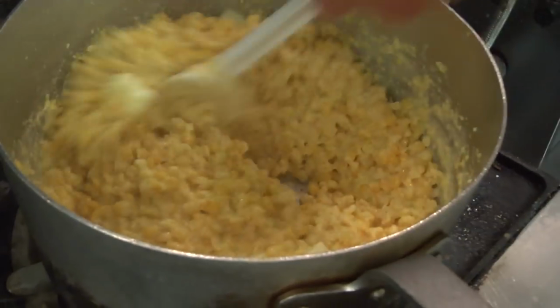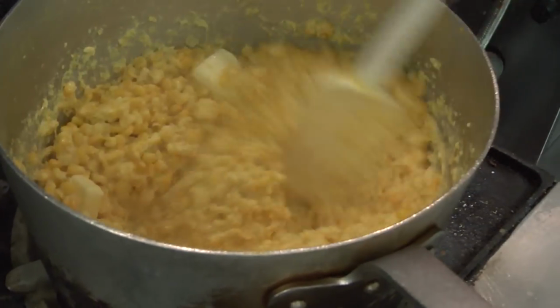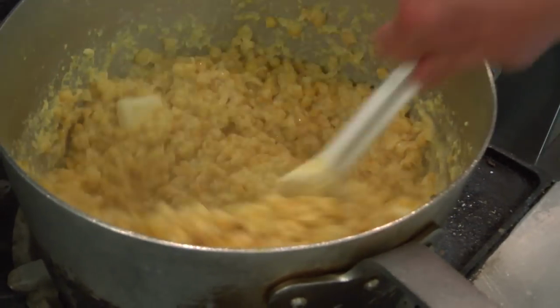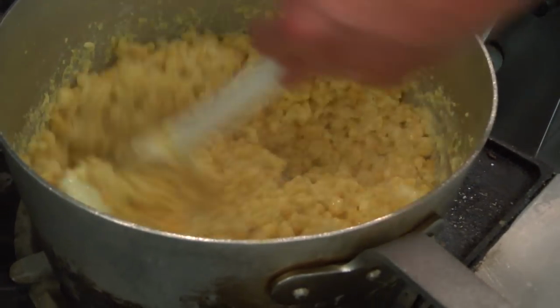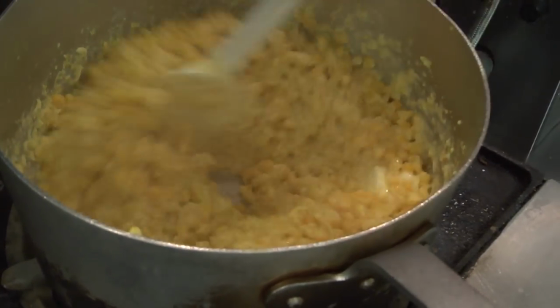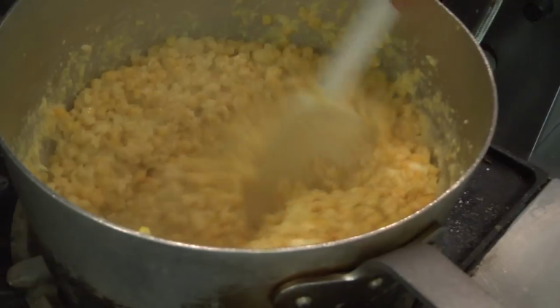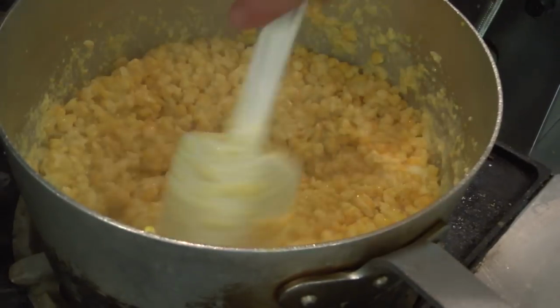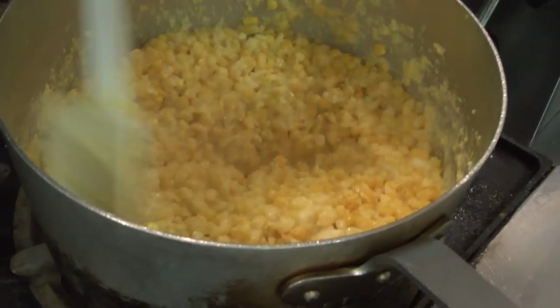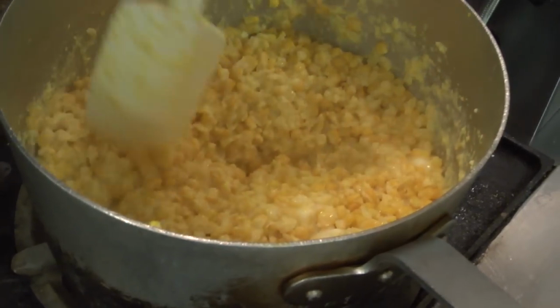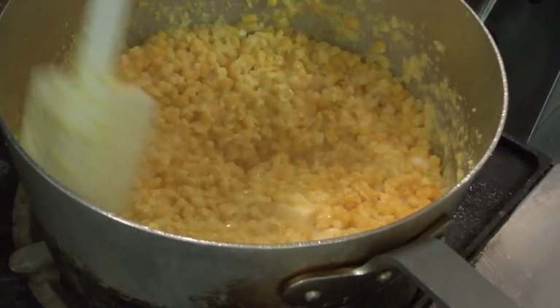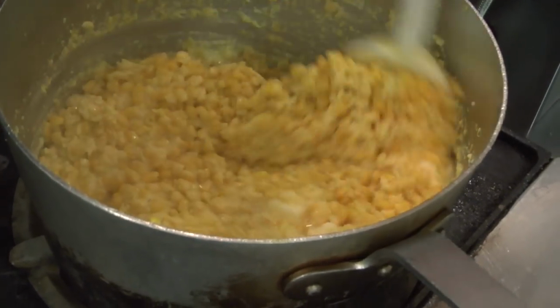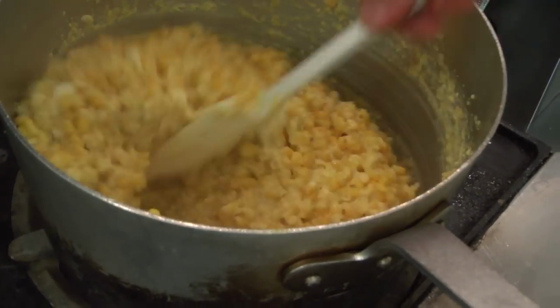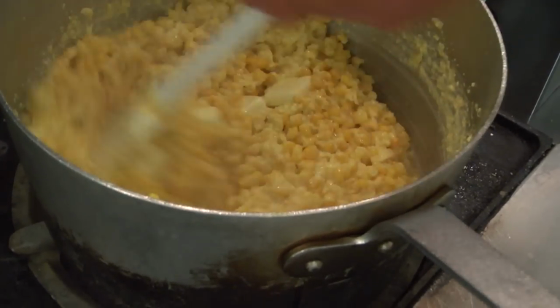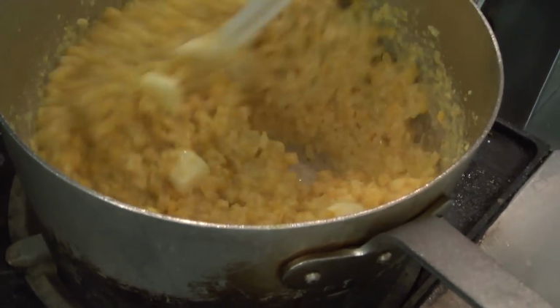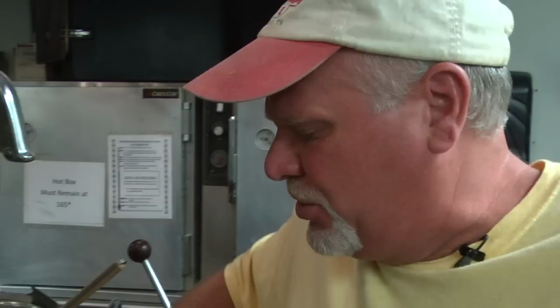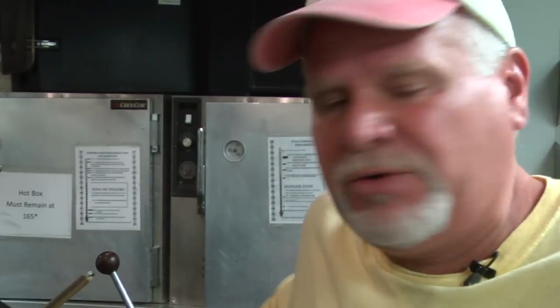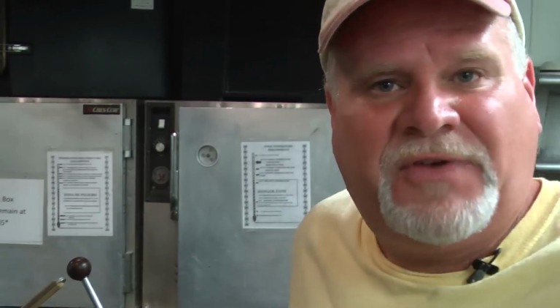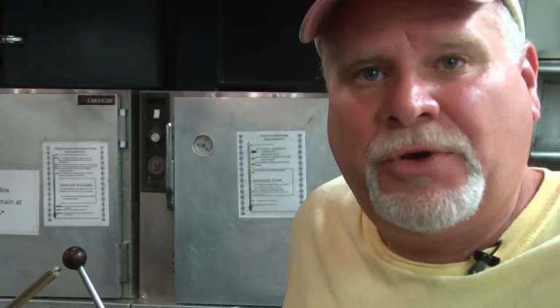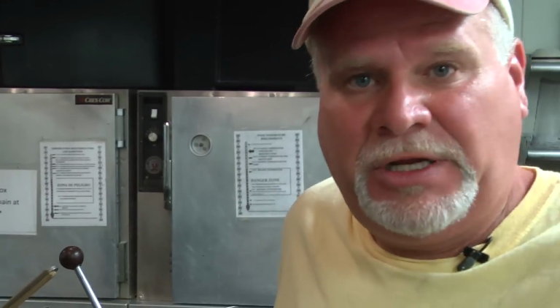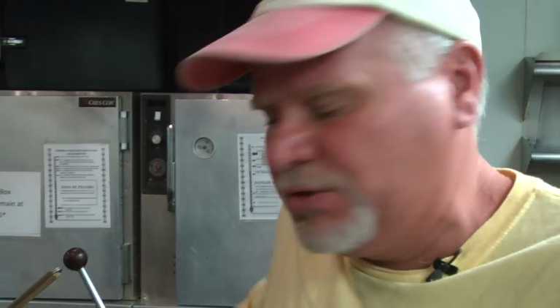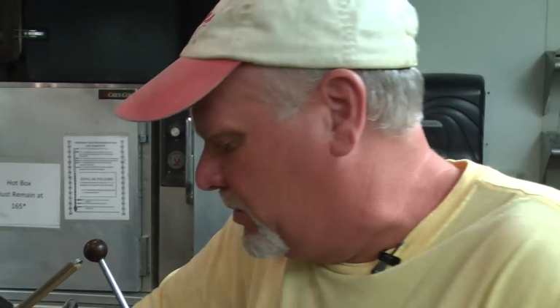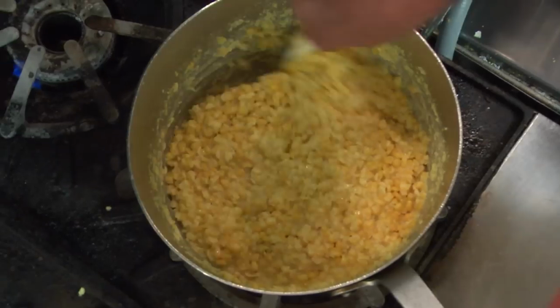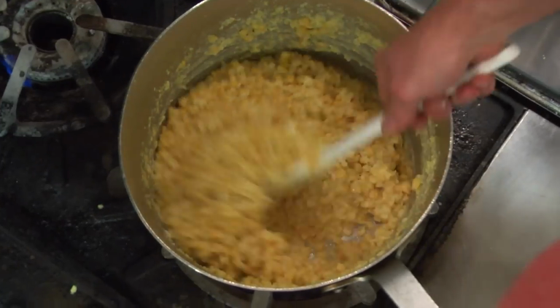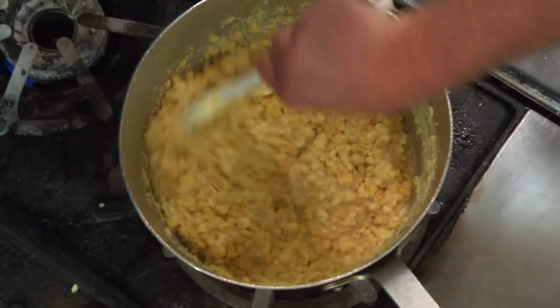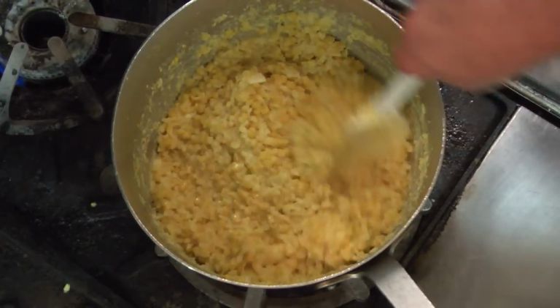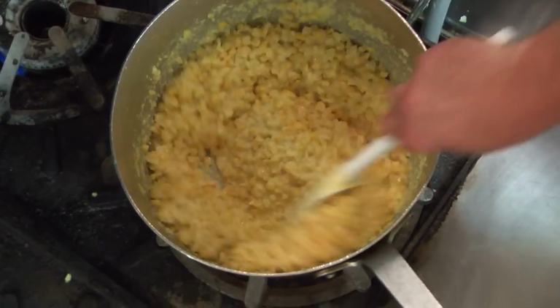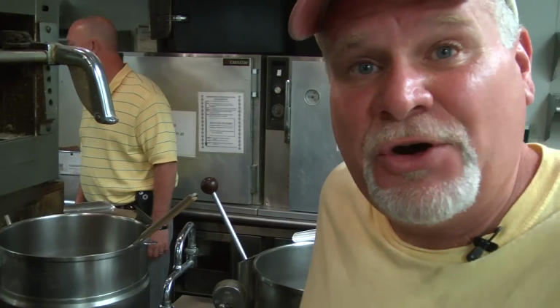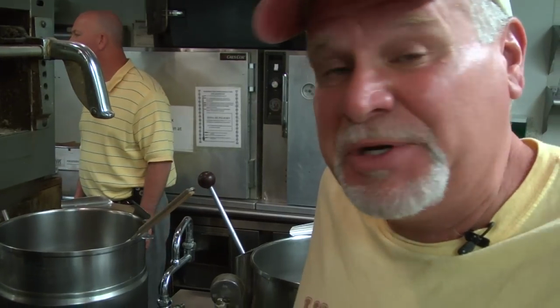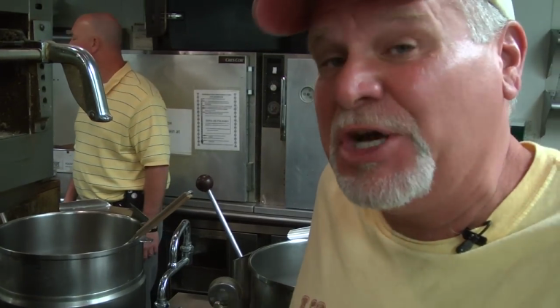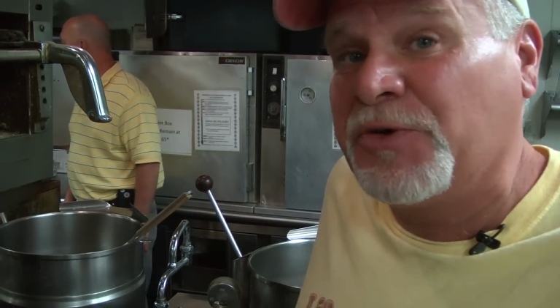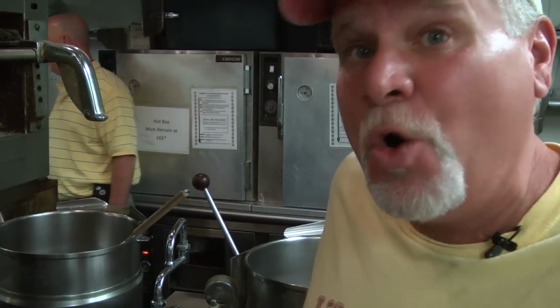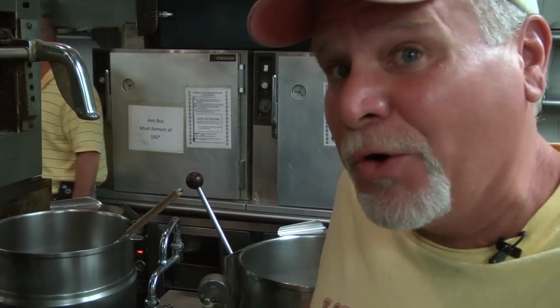I'm just going to let this slowly cook for just a couple of minutes, not very long. It'll thicken up. You don't need flour, you don't need cornstarch — you already got it in there. It's called cornstarch because it comes from corn.